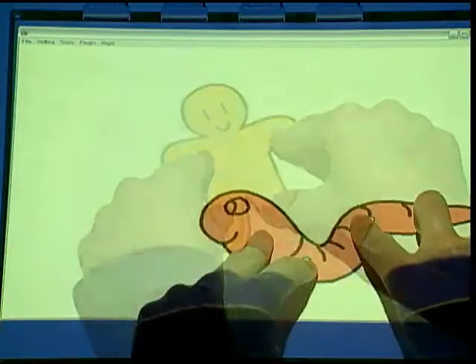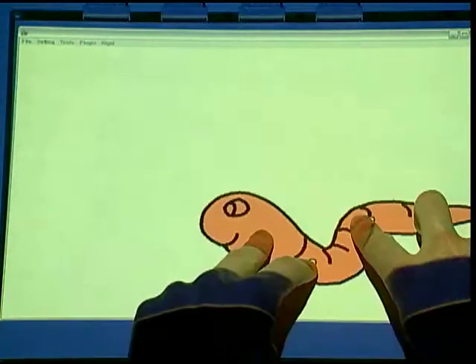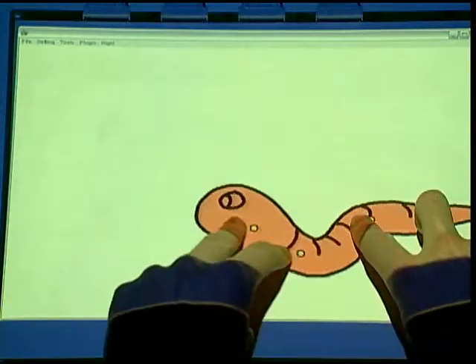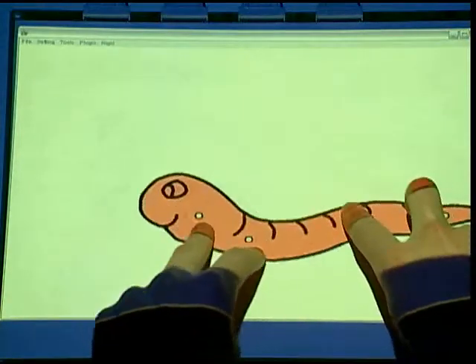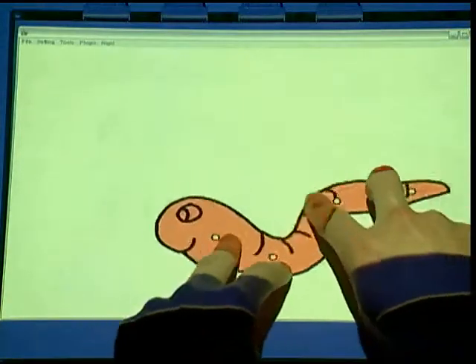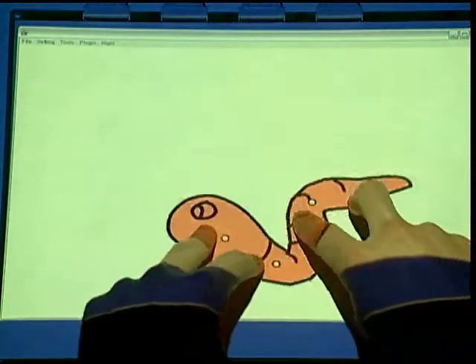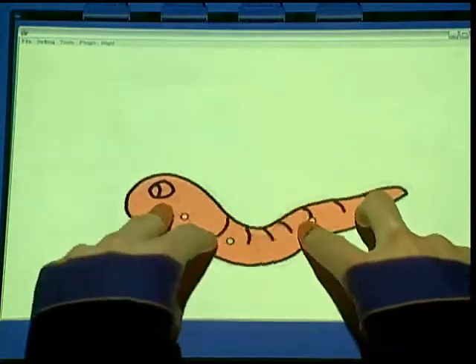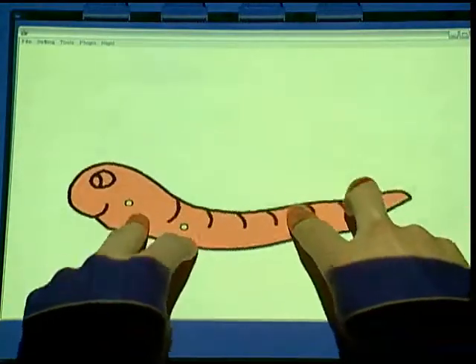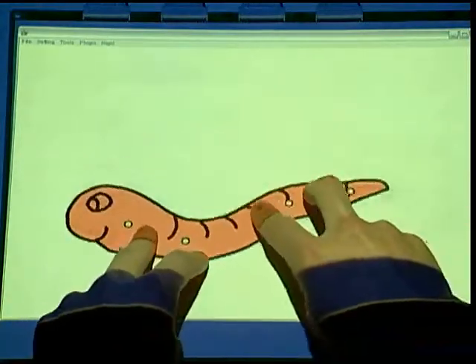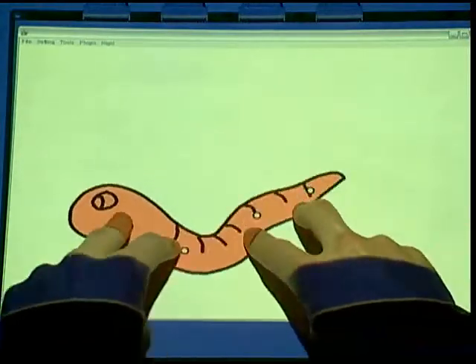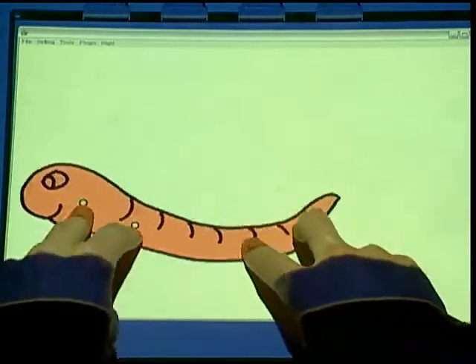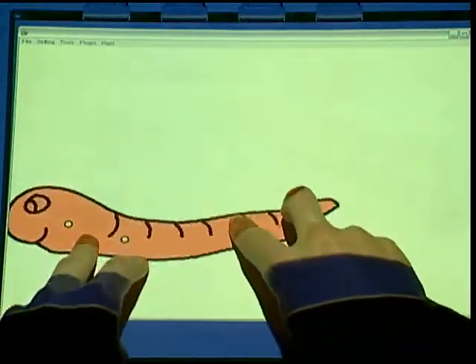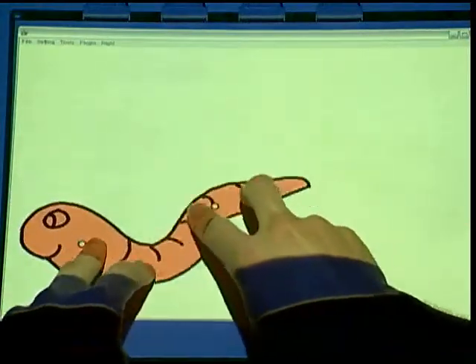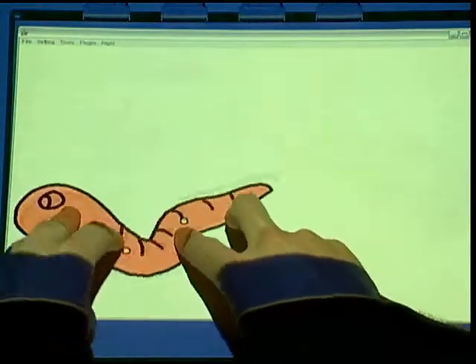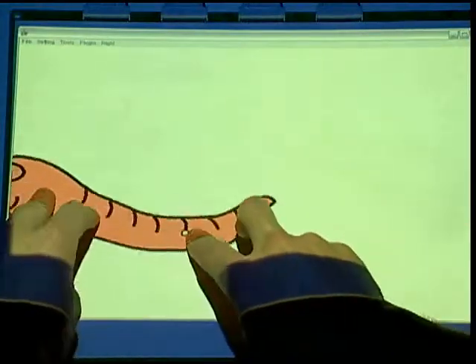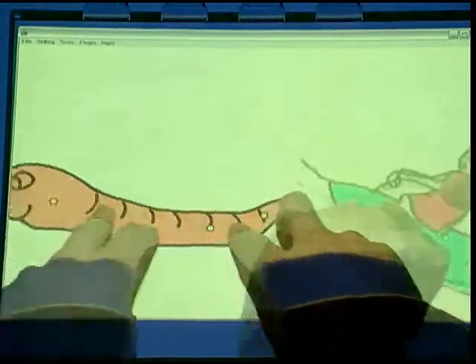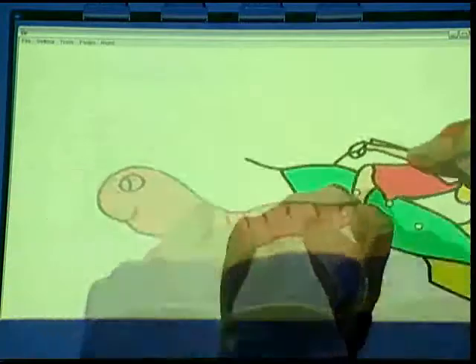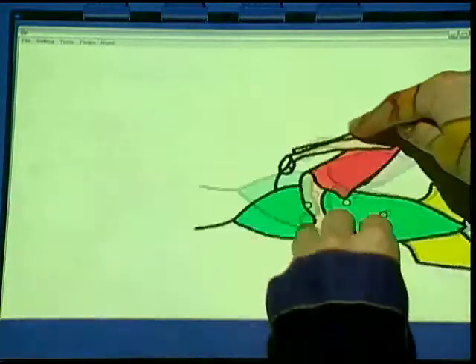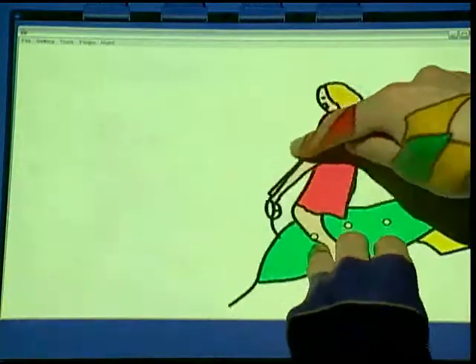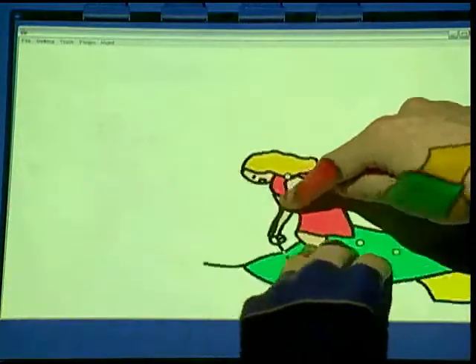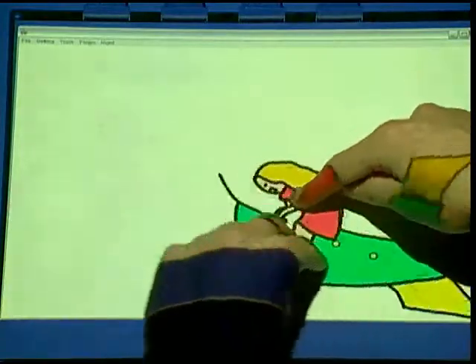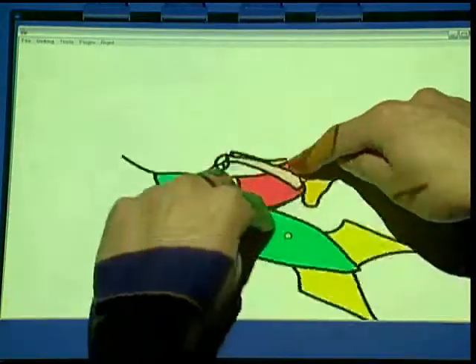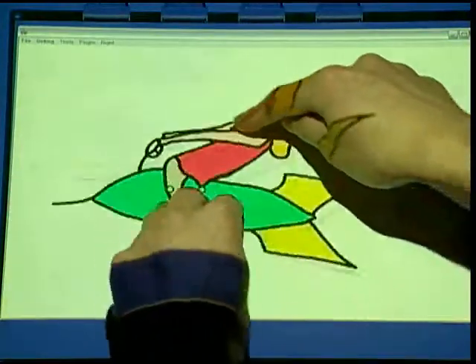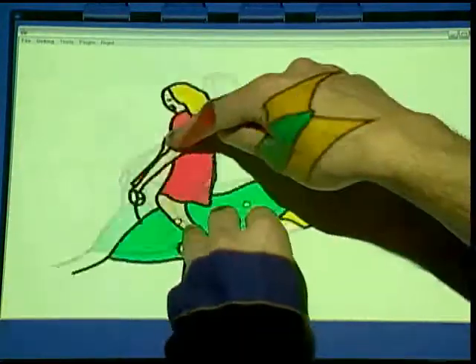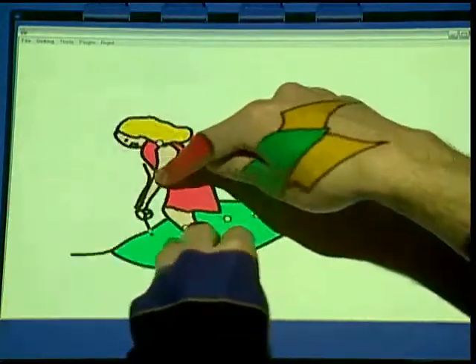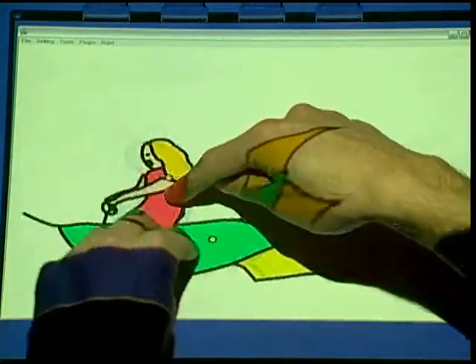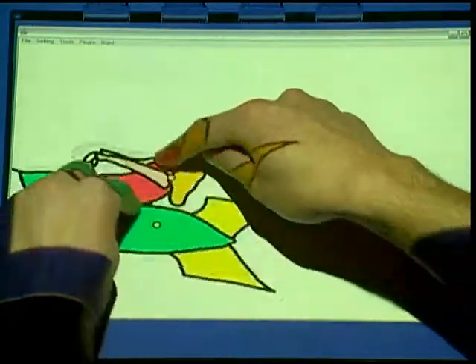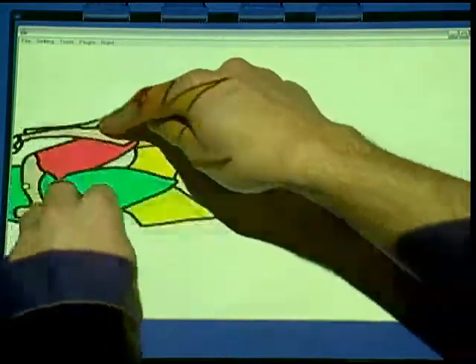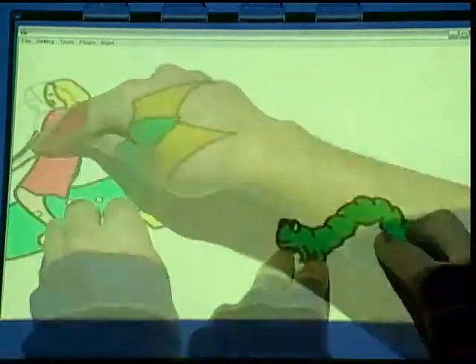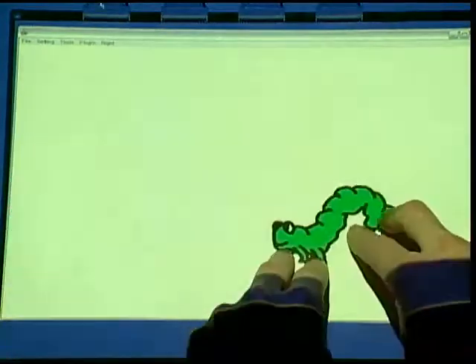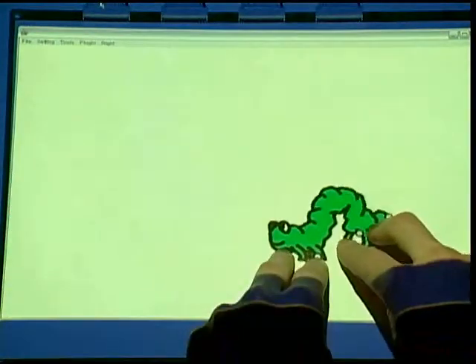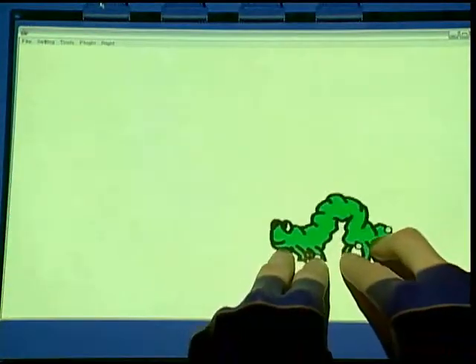Multiple points of input let users control characters with many degrees of freedom. This makes it possible to perform engaging animations with no previous training in animation or puppetry.